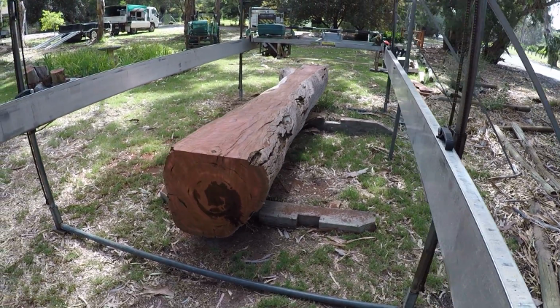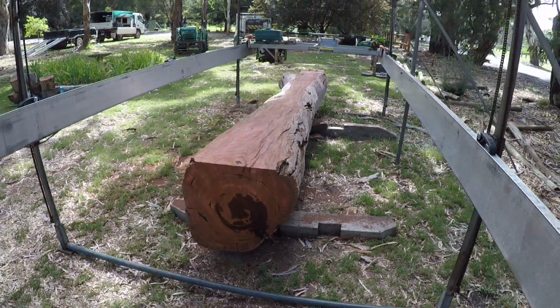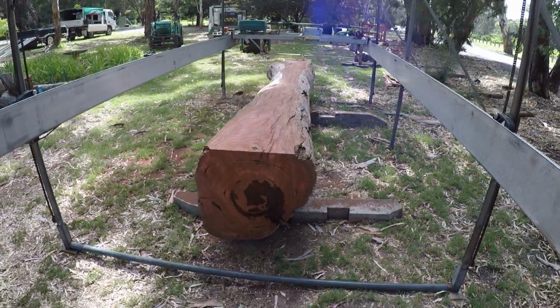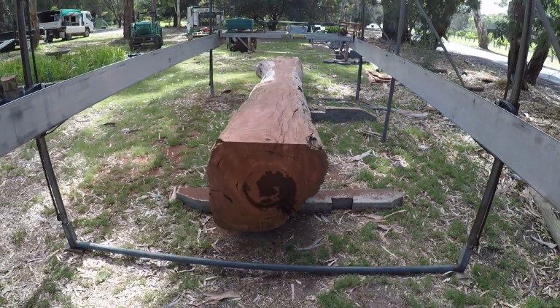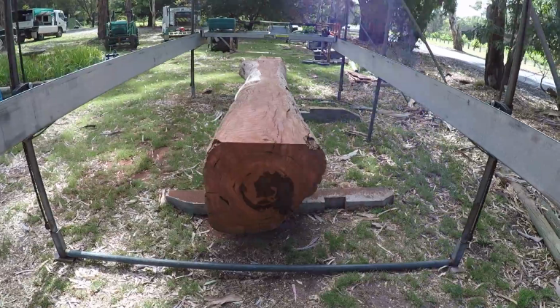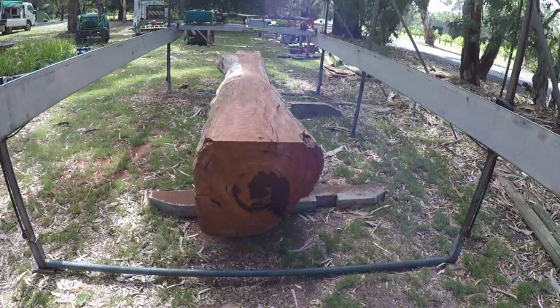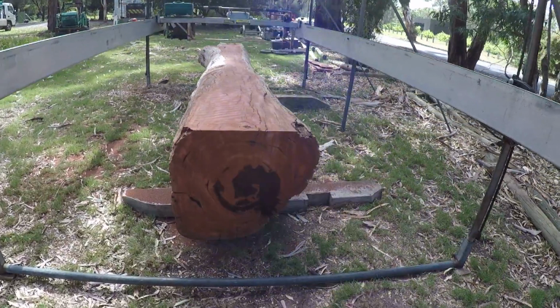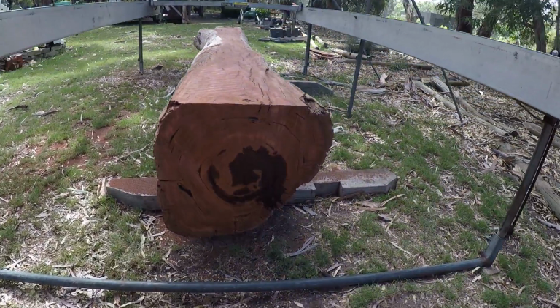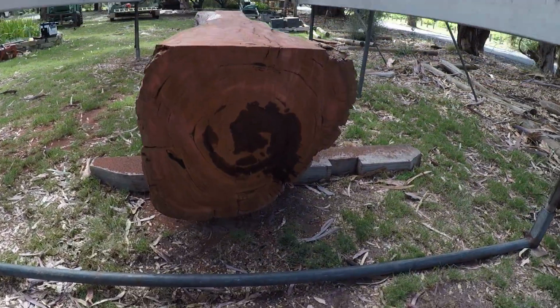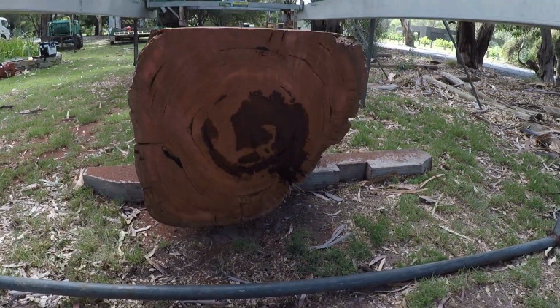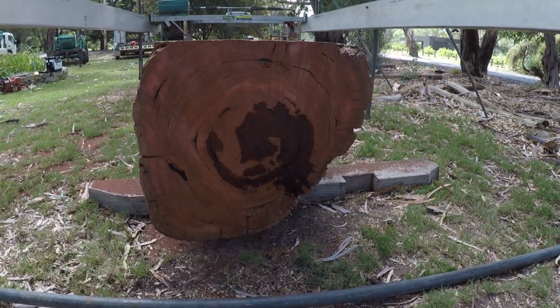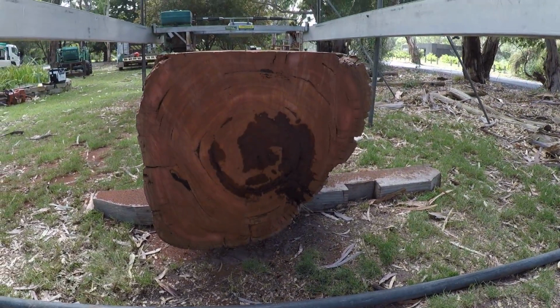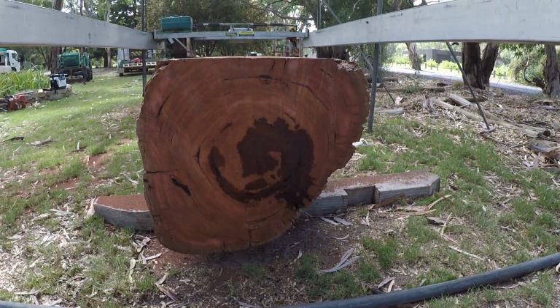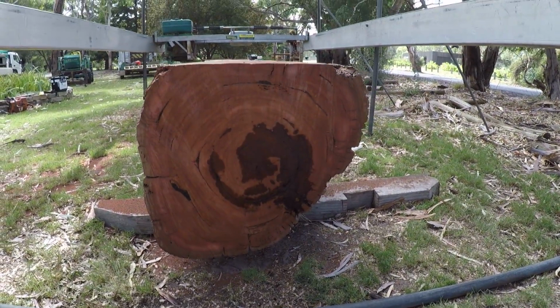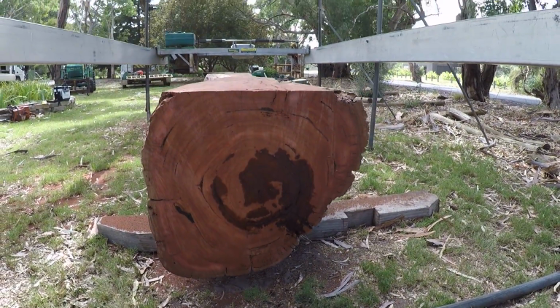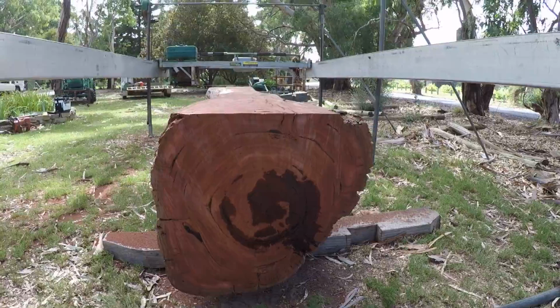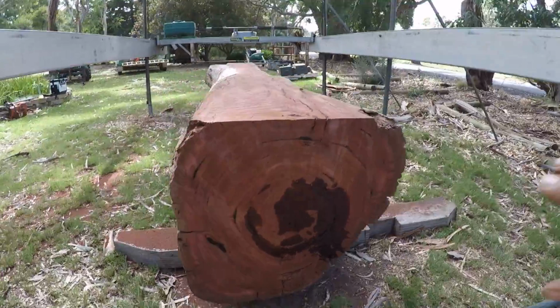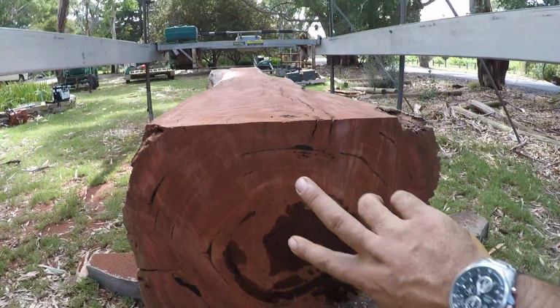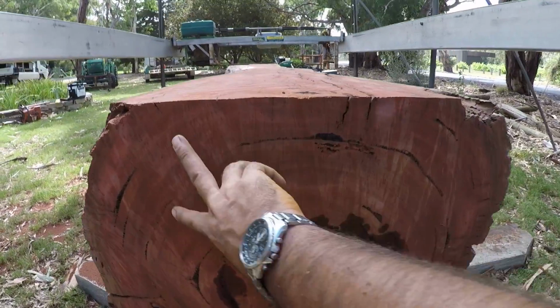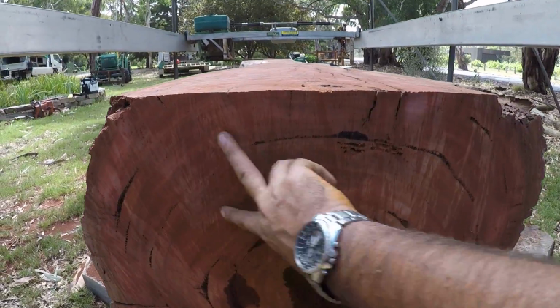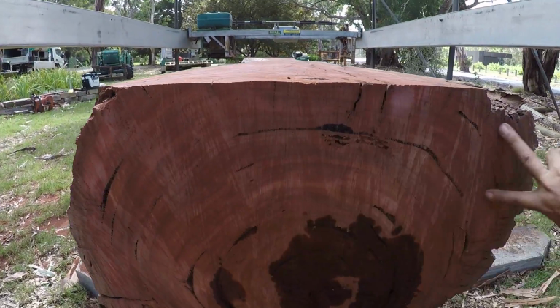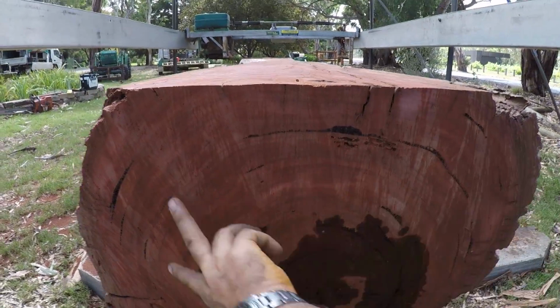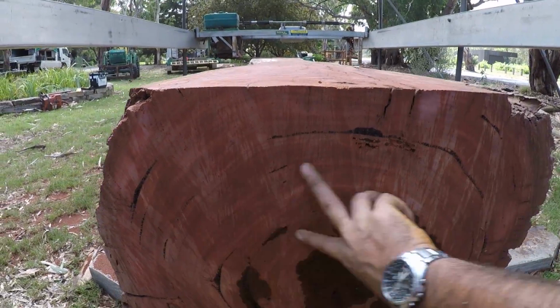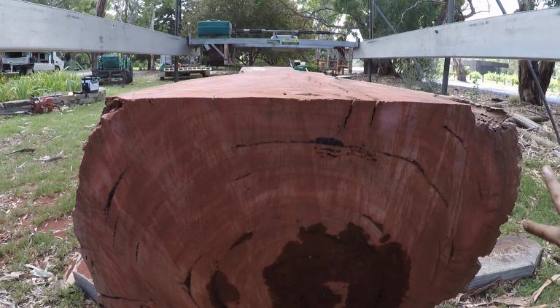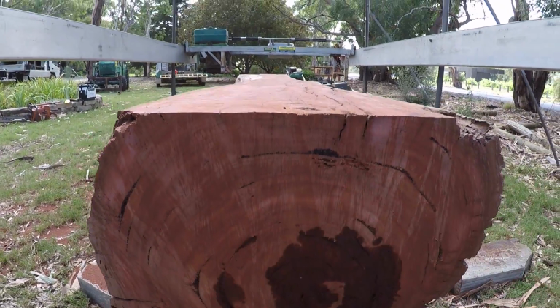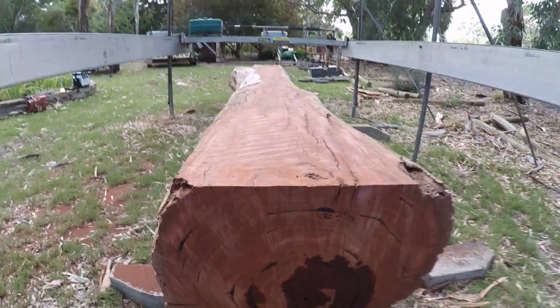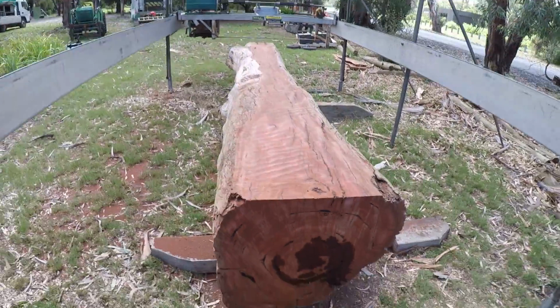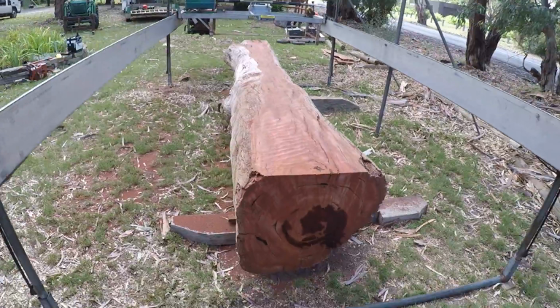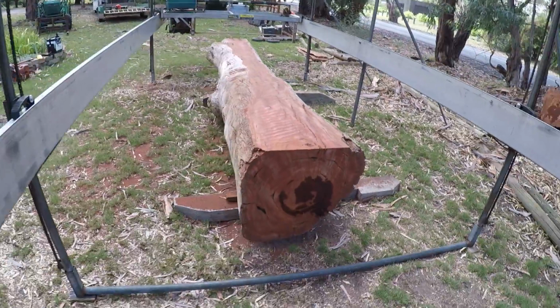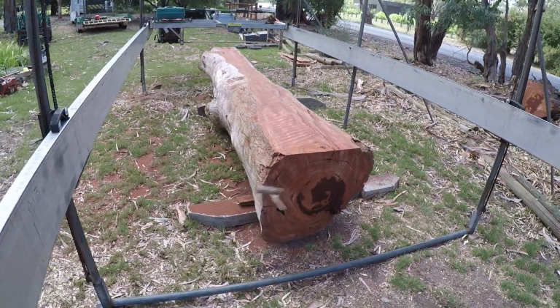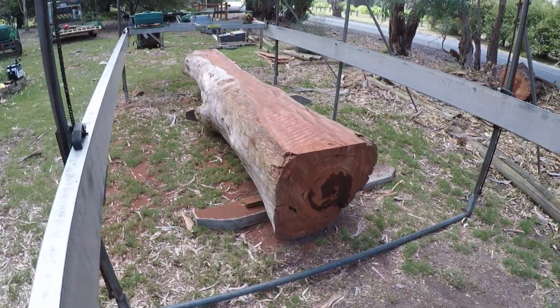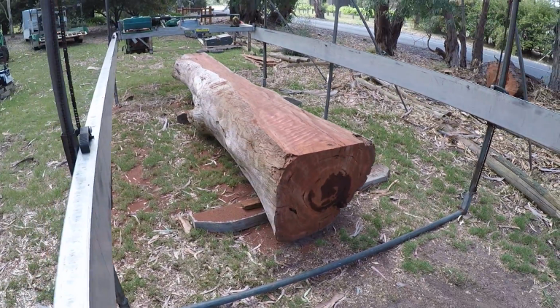There's a few cracks and shakes in the end, a bit of dodgy stuff down the middle, but I think this top section here — that's where we're going to get the best stuff. We're in the middle of the log.